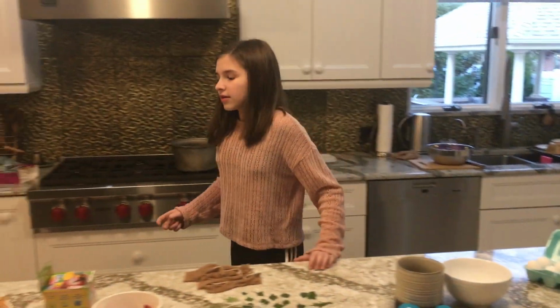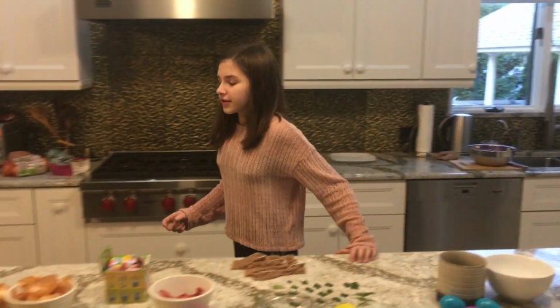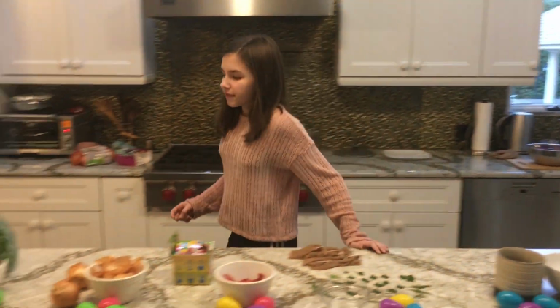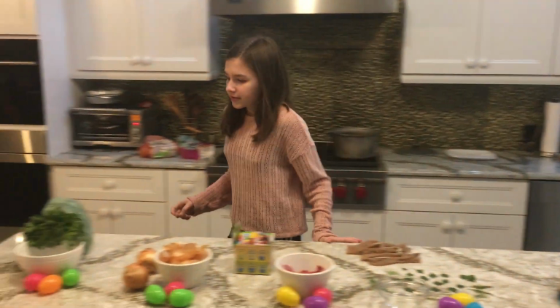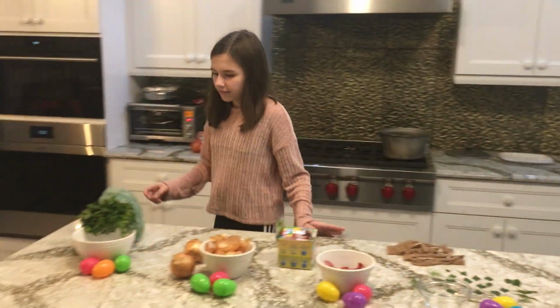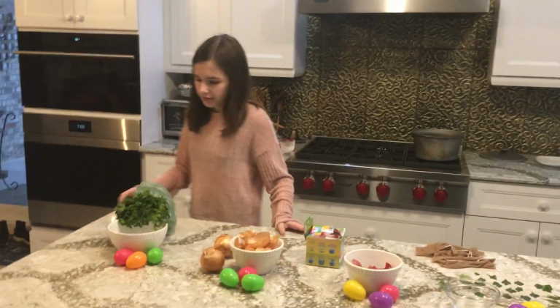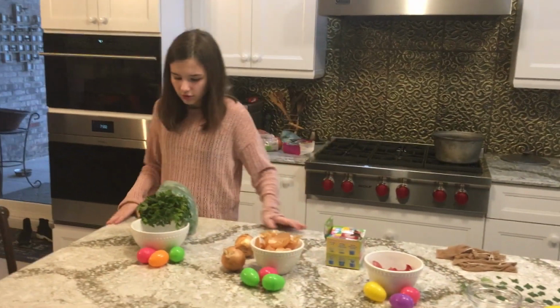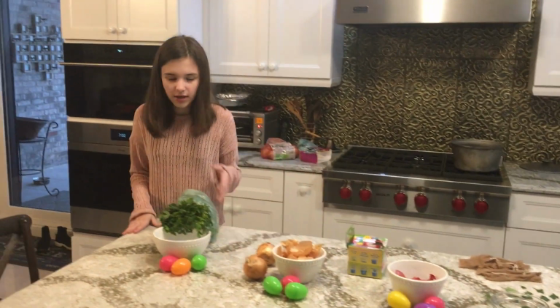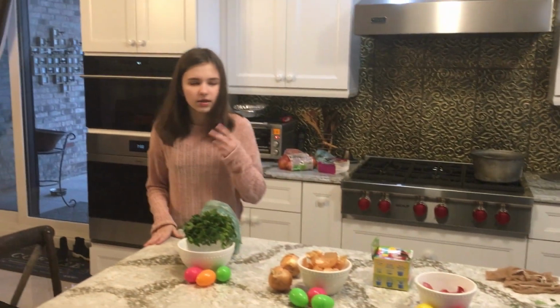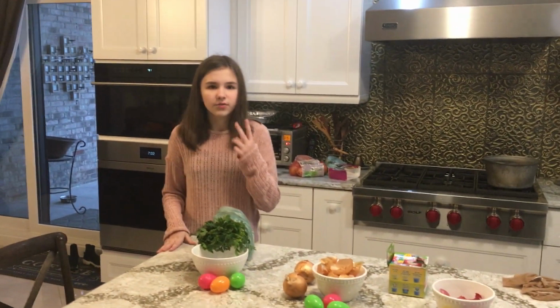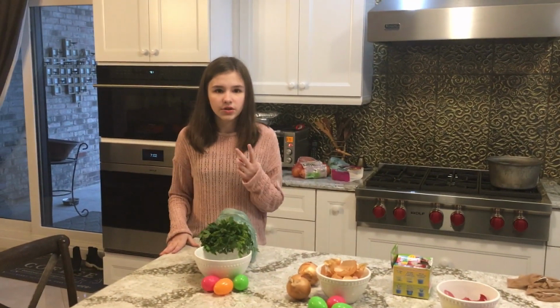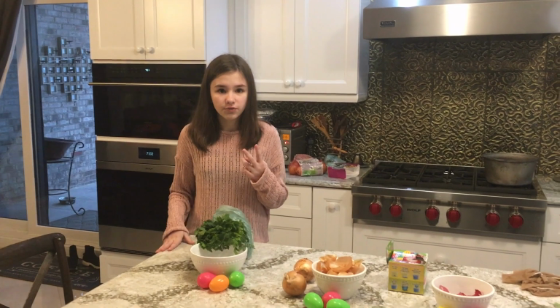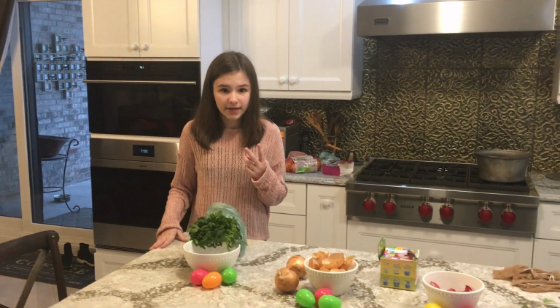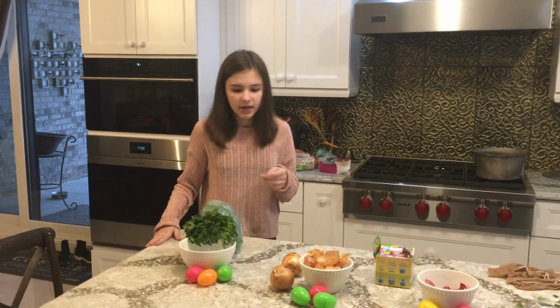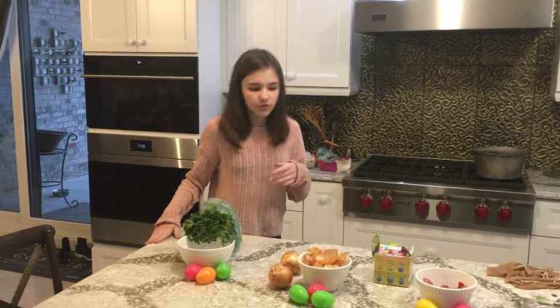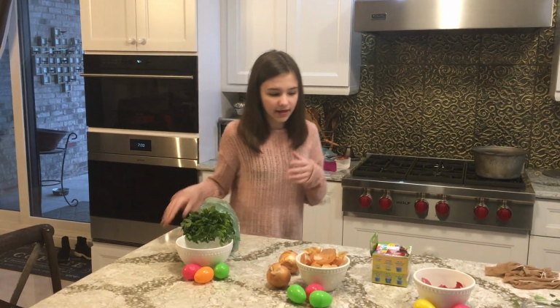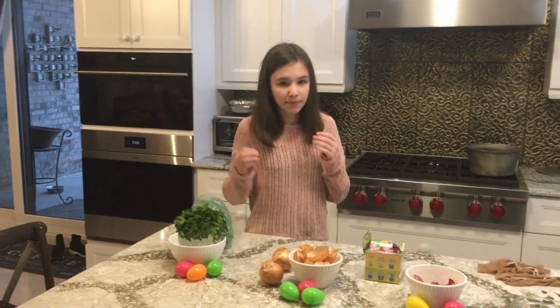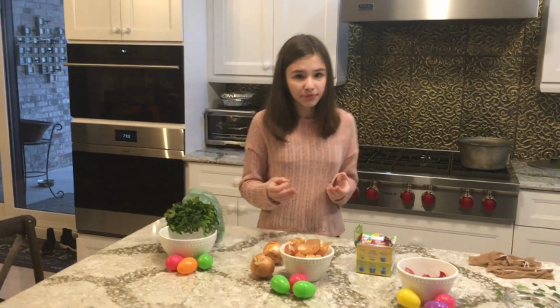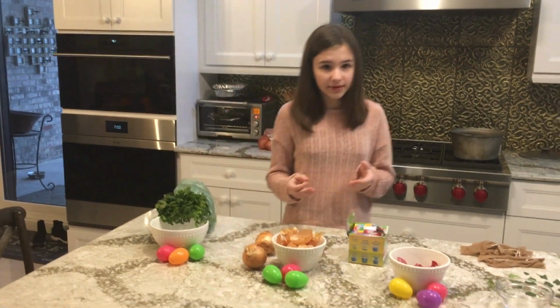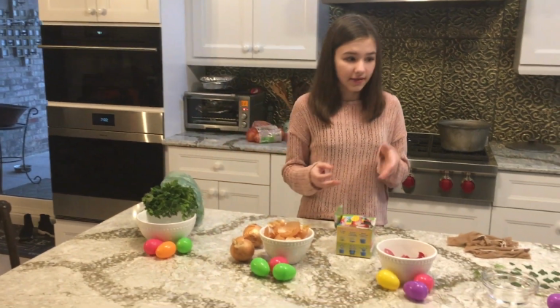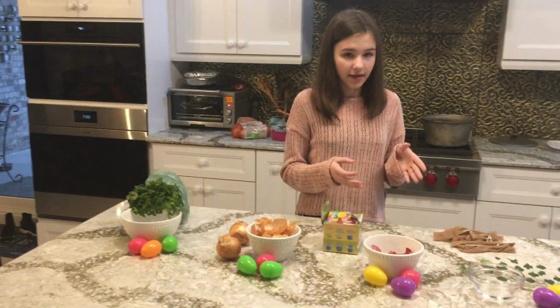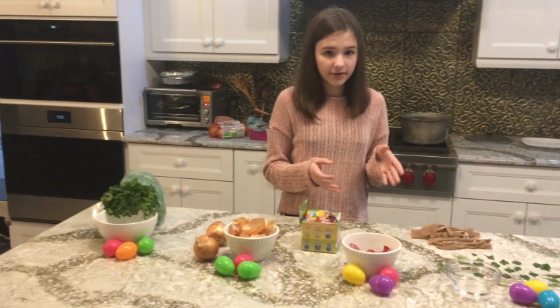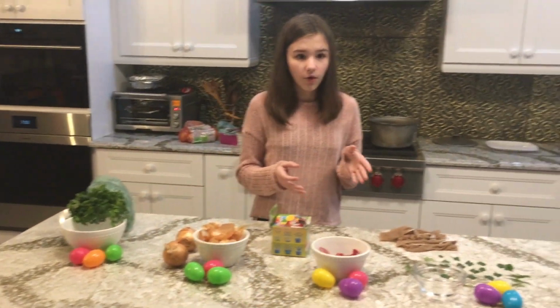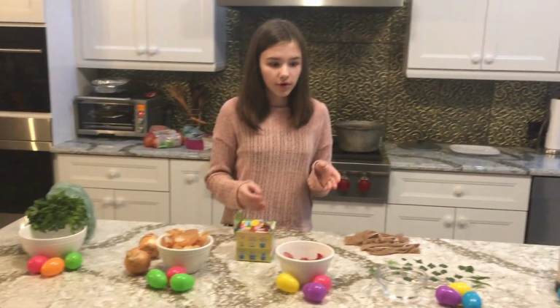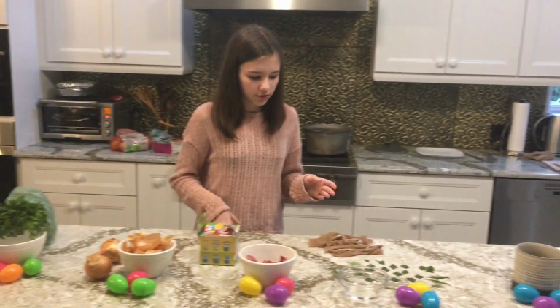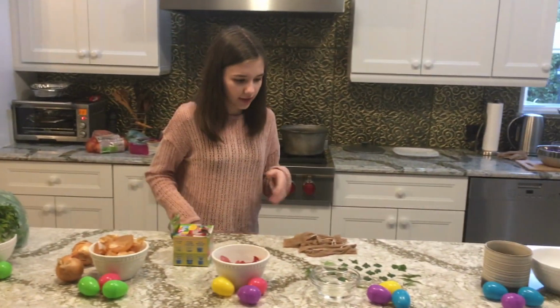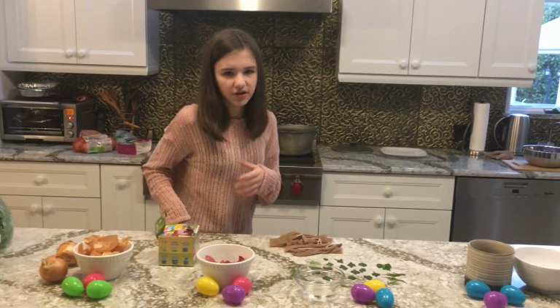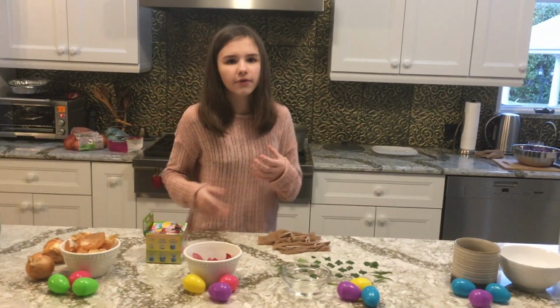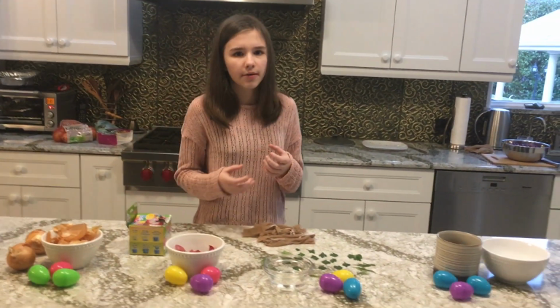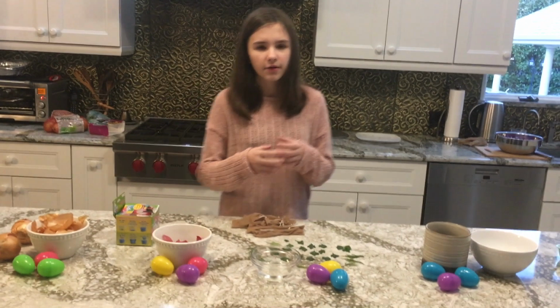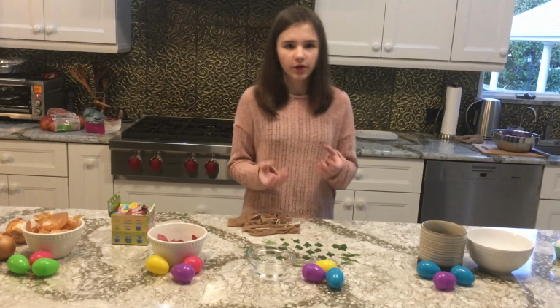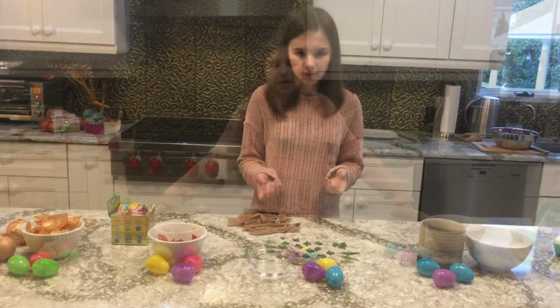So first, you can either do it two ways. You can imprint the eggs, or you can just cover them in a full color.